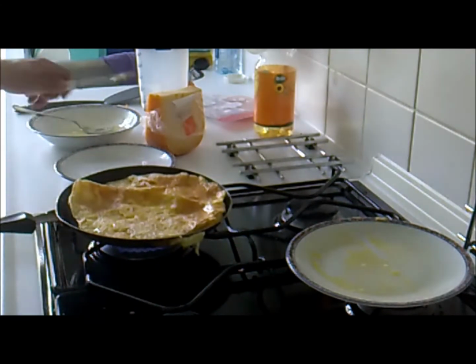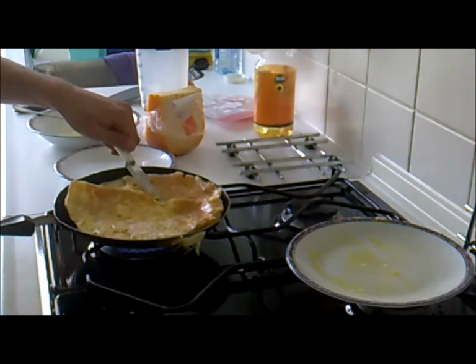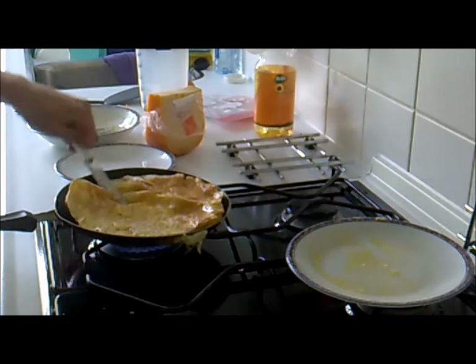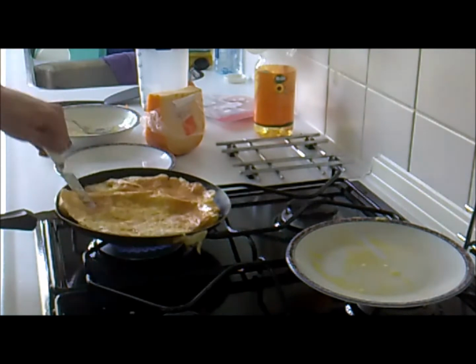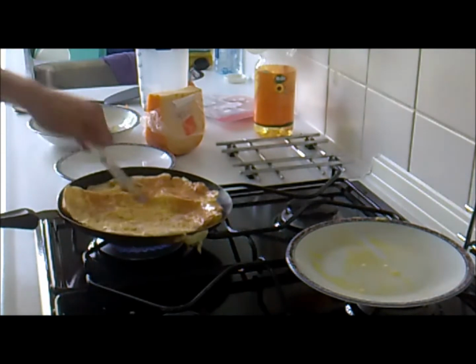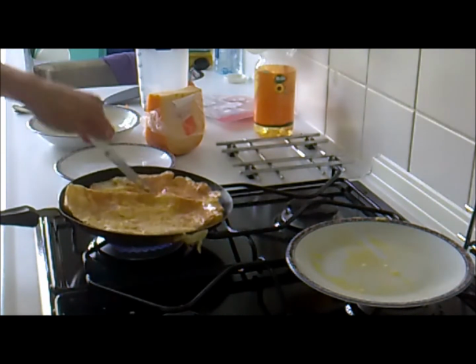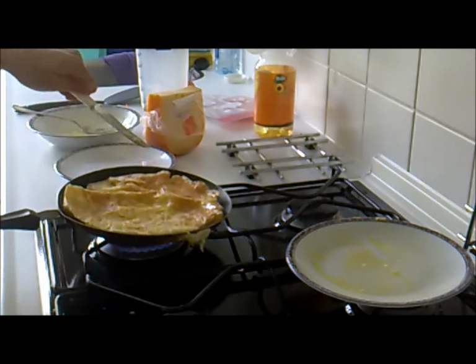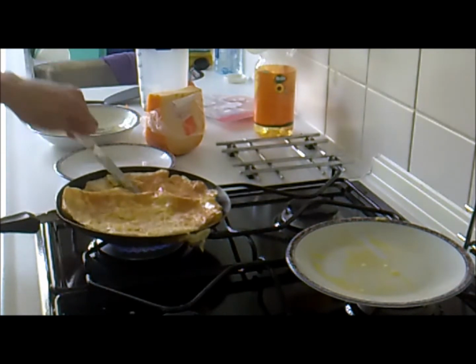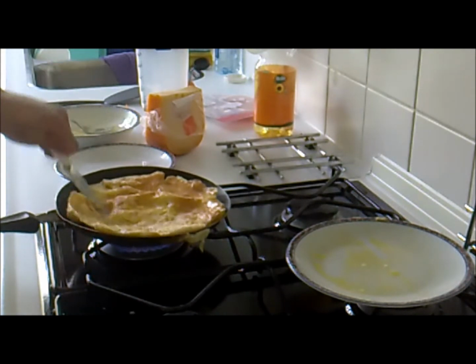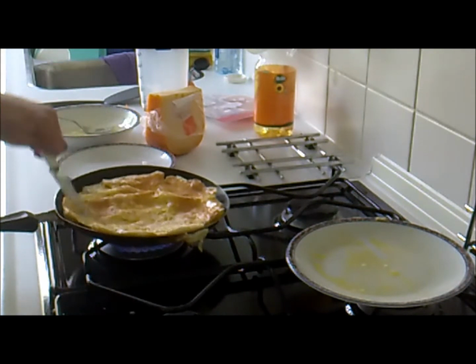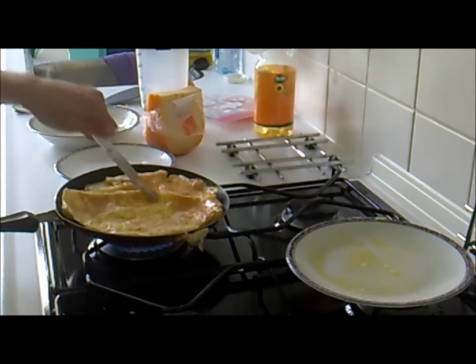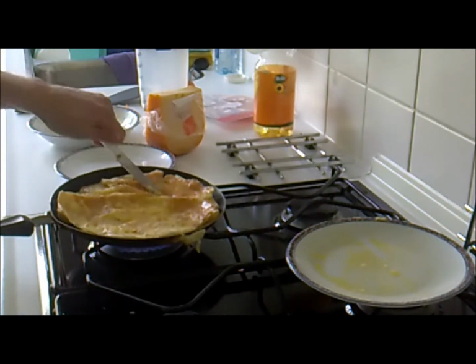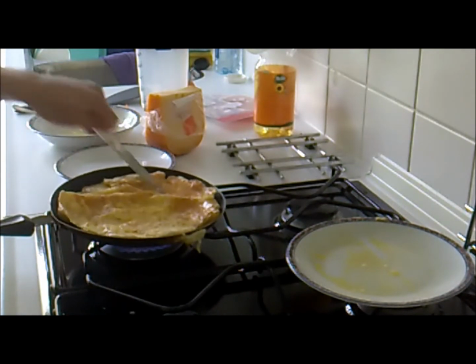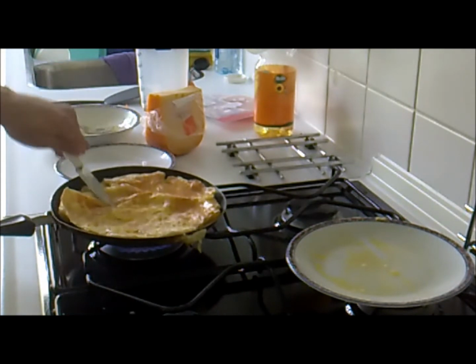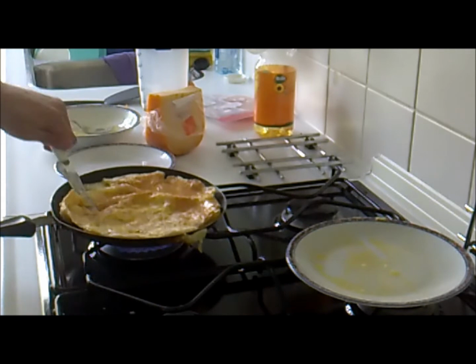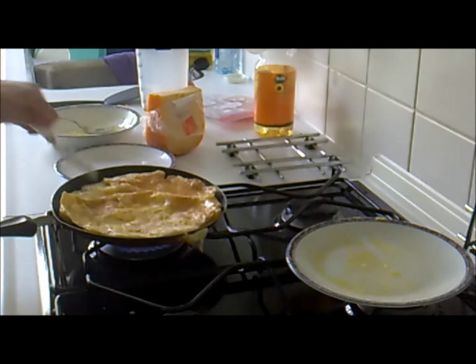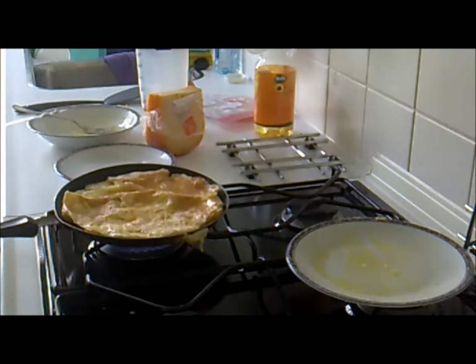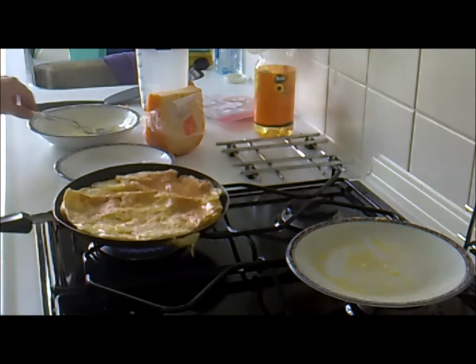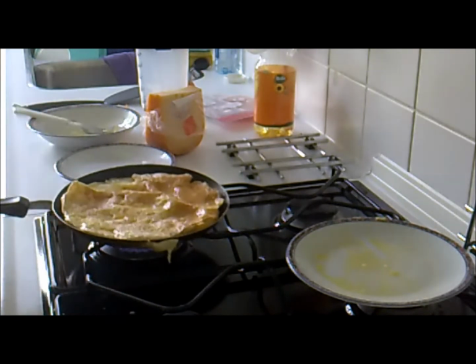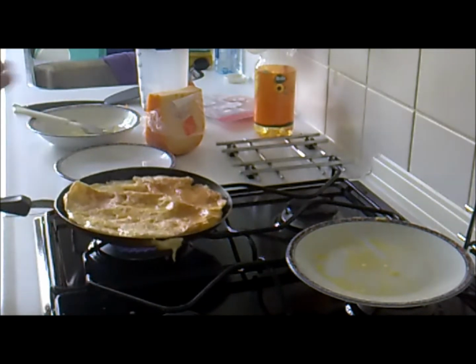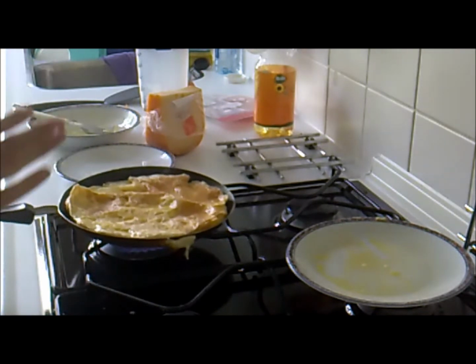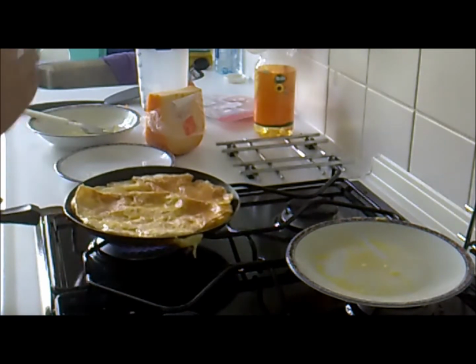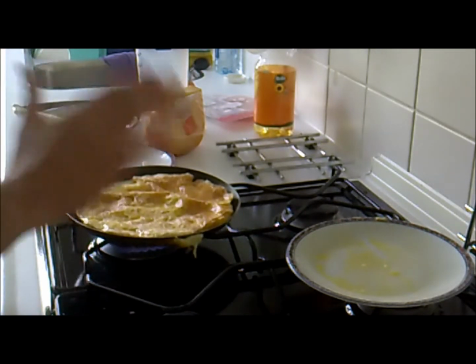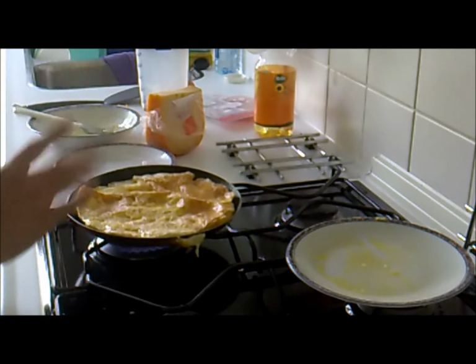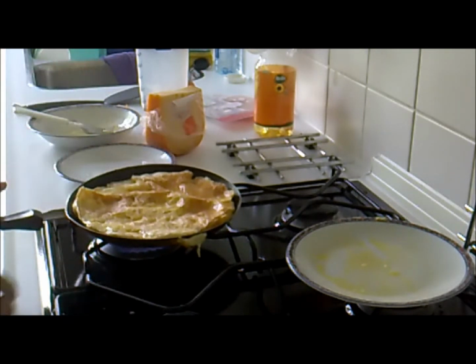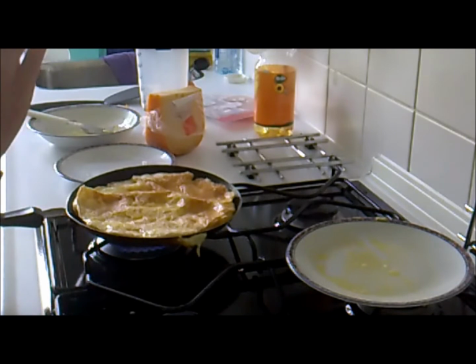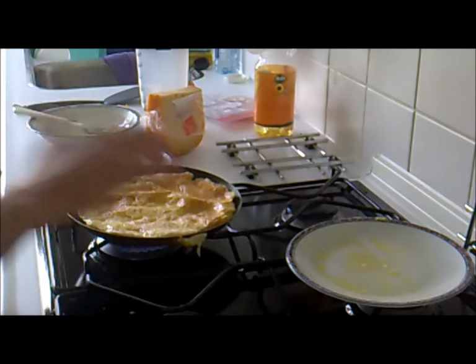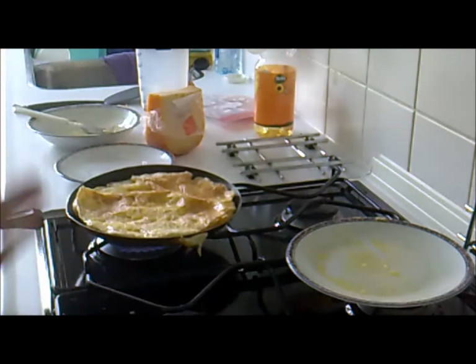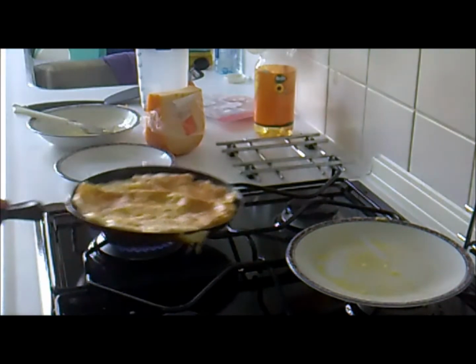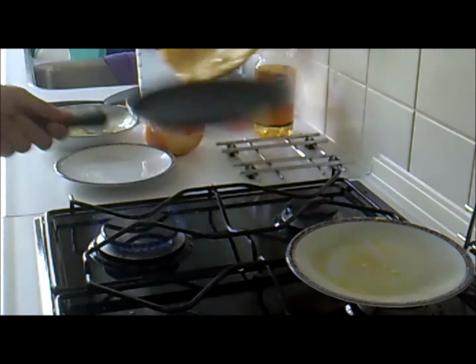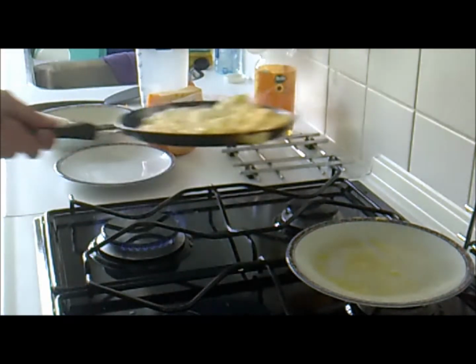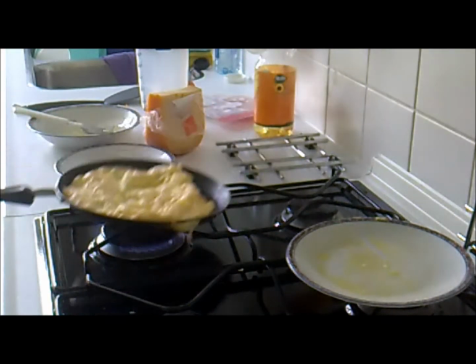And normally you should get a nice result looking like this. Now that it's all dry, because there's no mixture left, you can easily flip it.